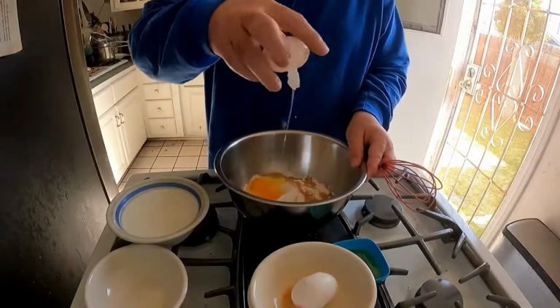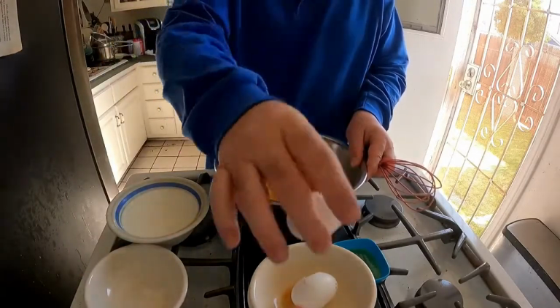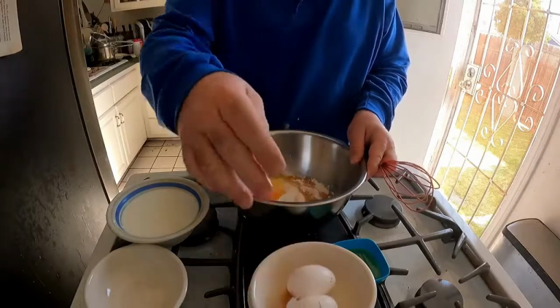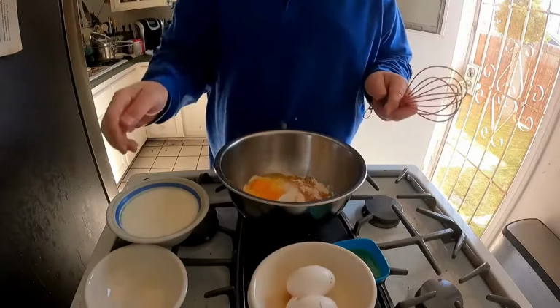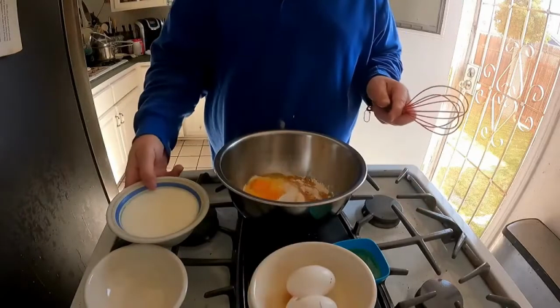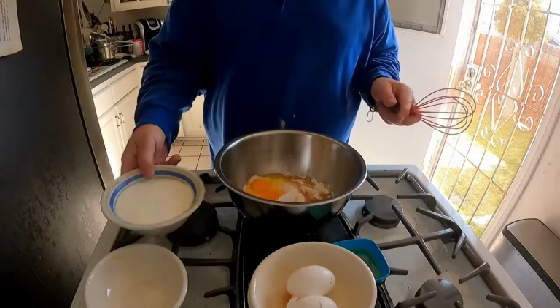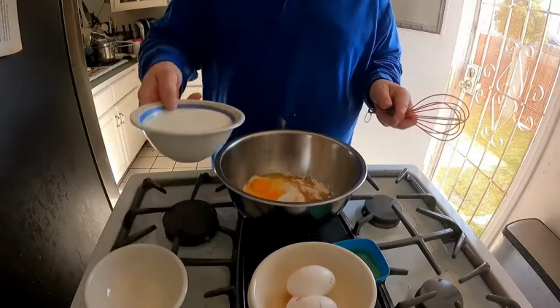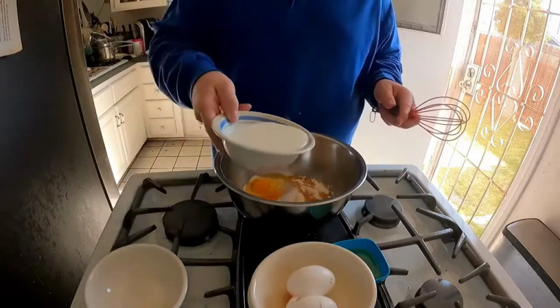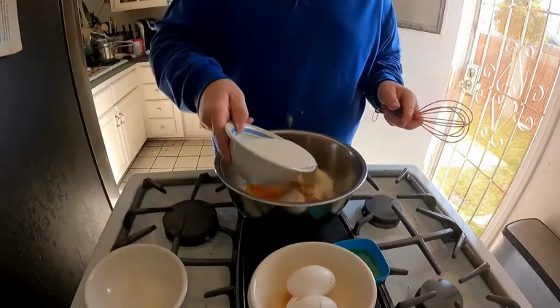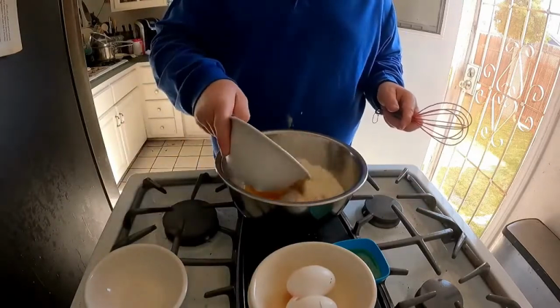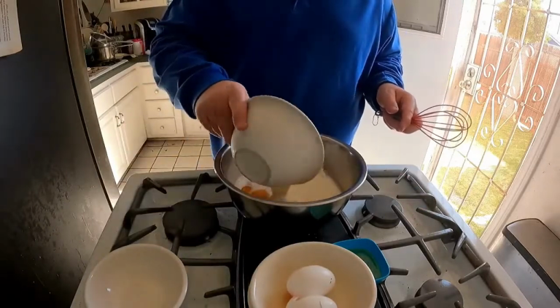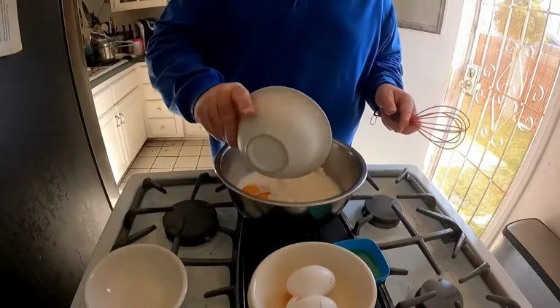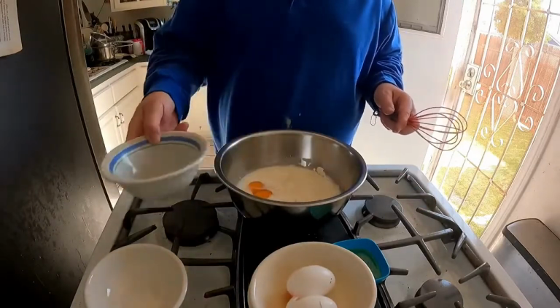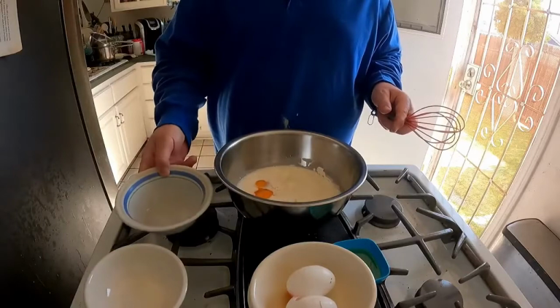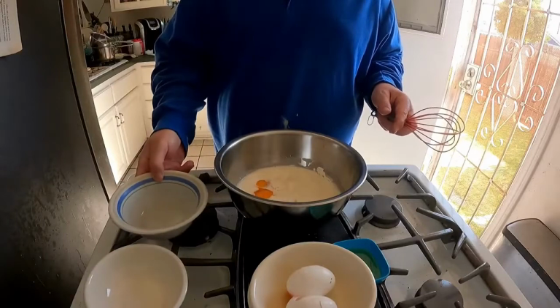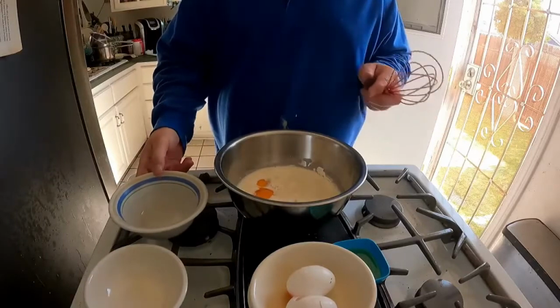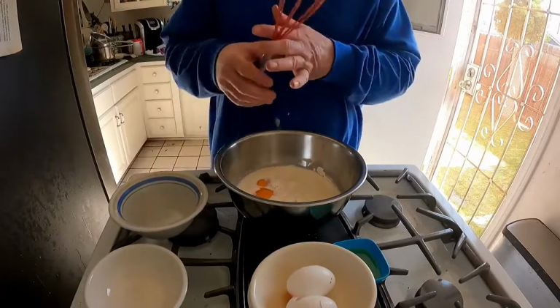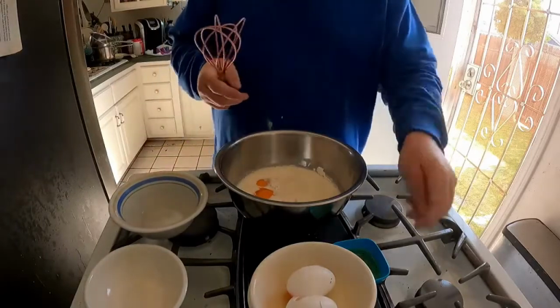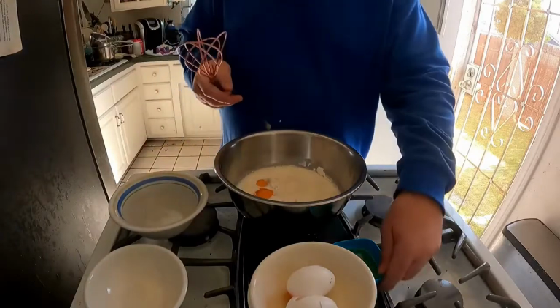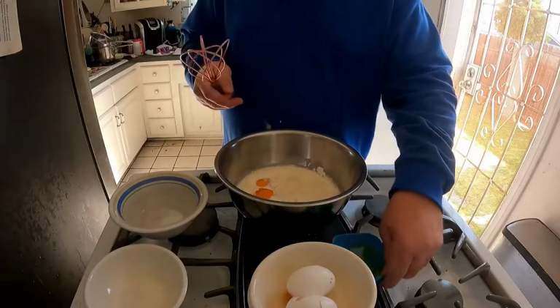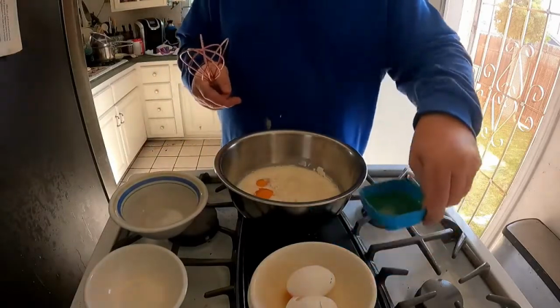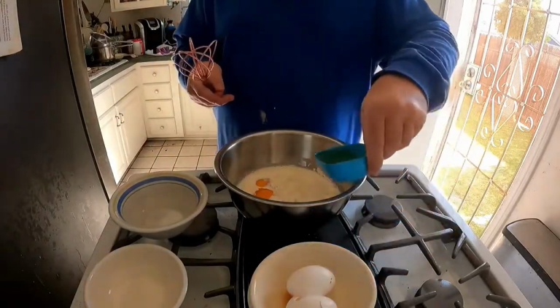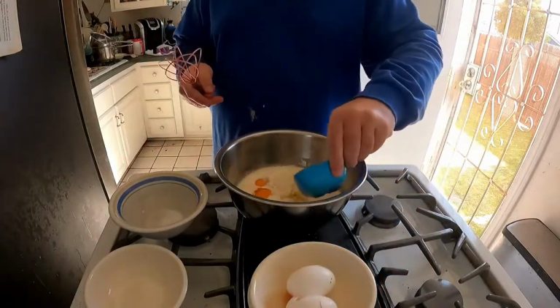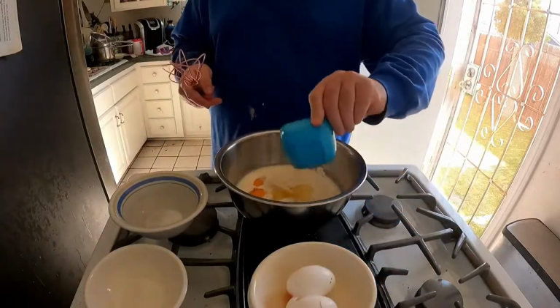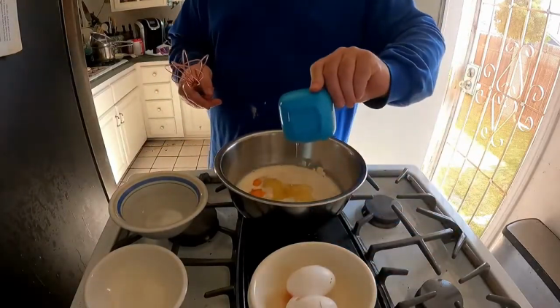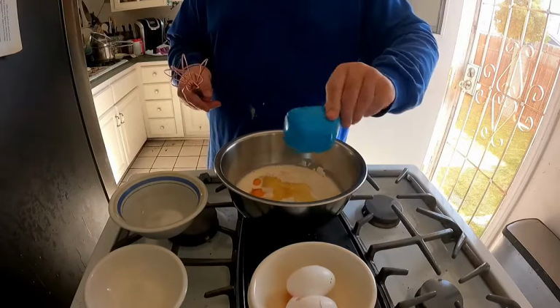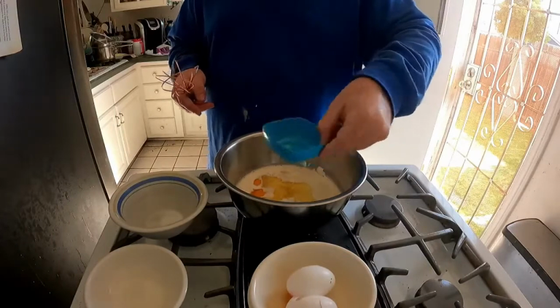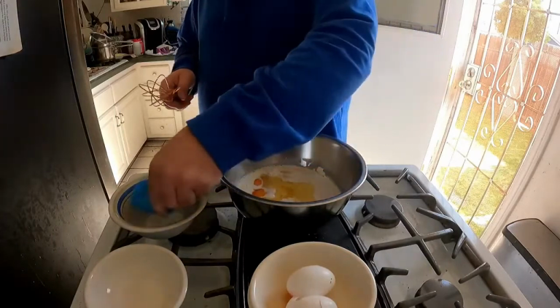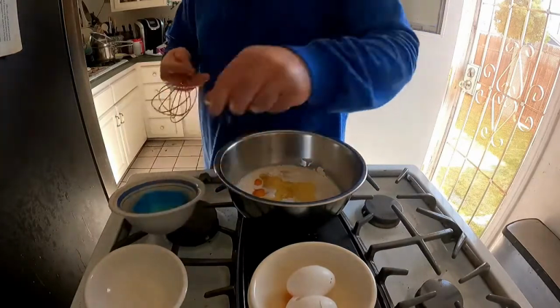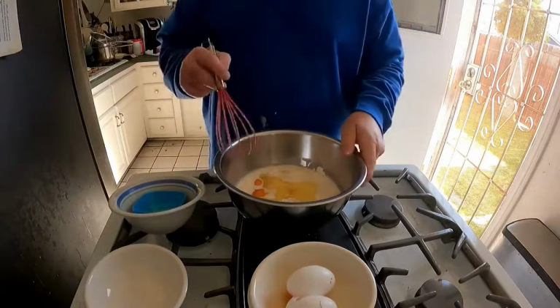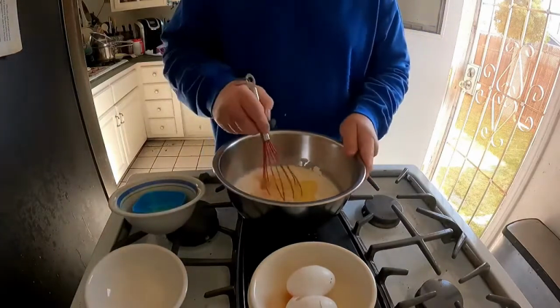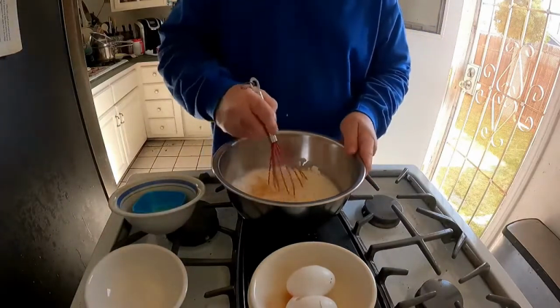Two eggs, two cups of milk, five teaspoons of oil, and then mix.